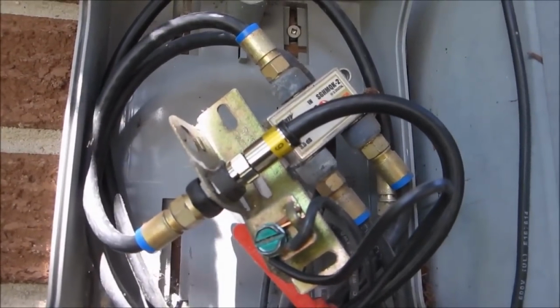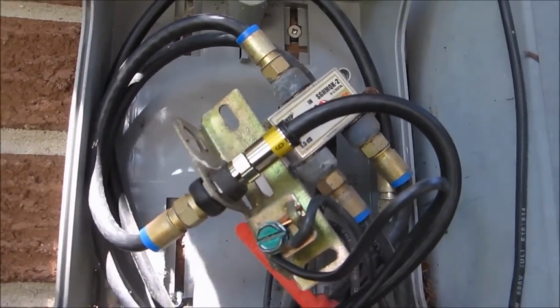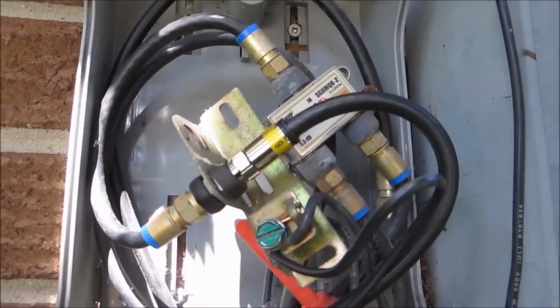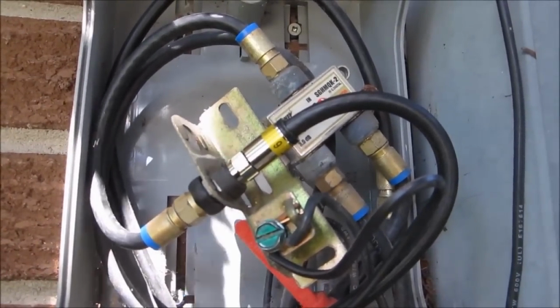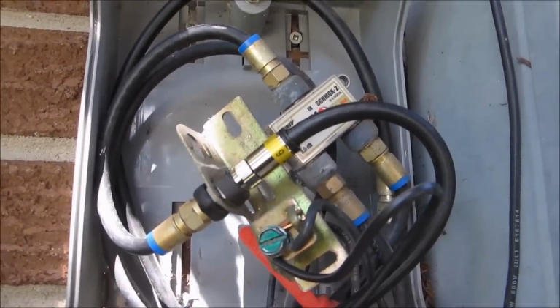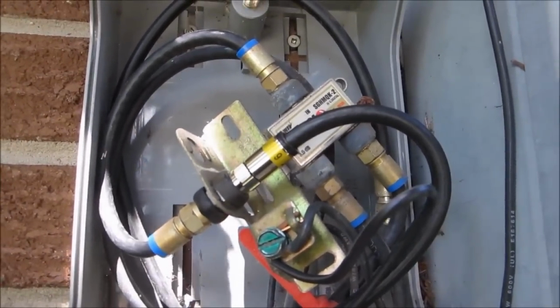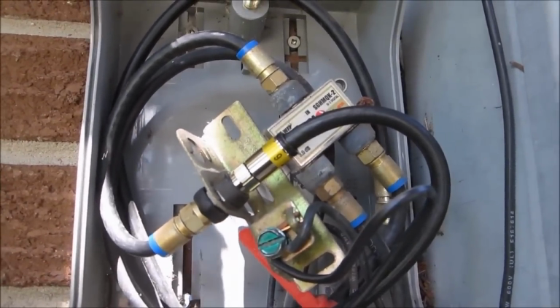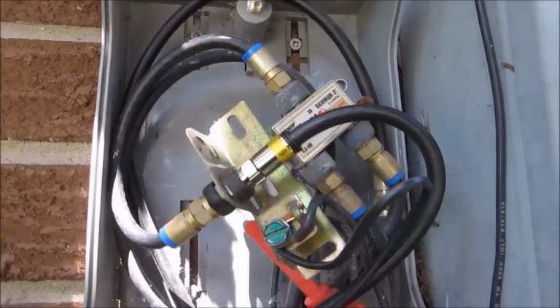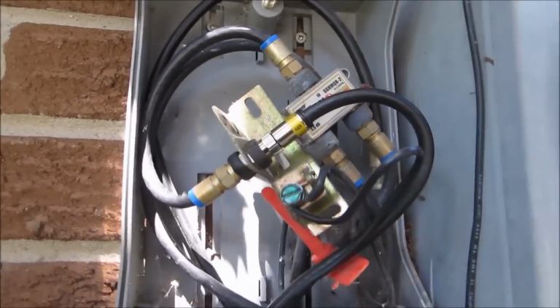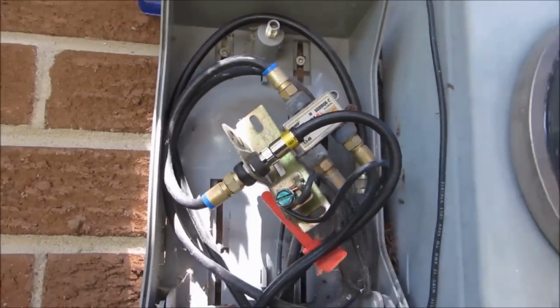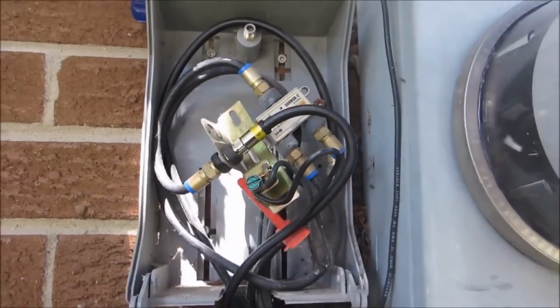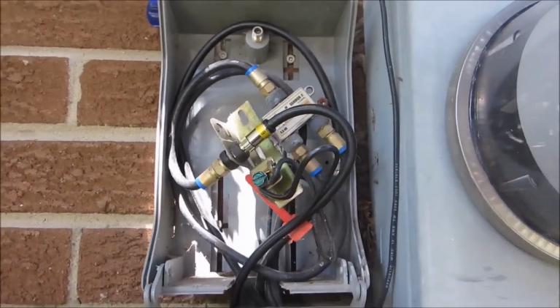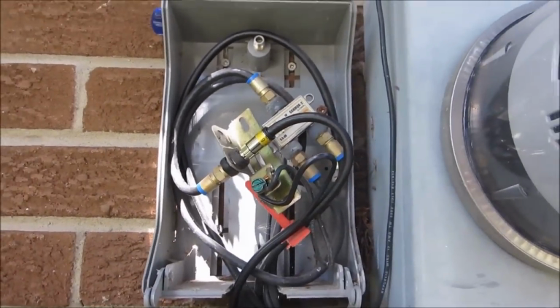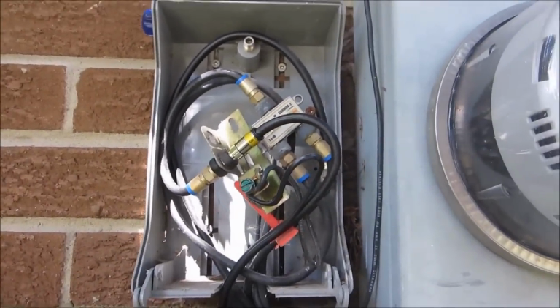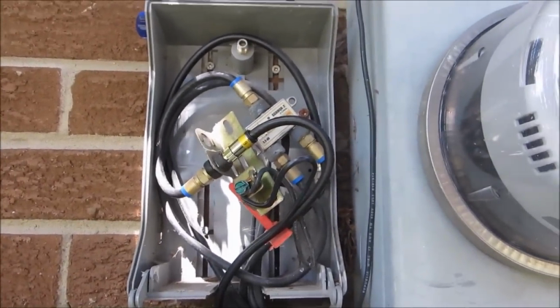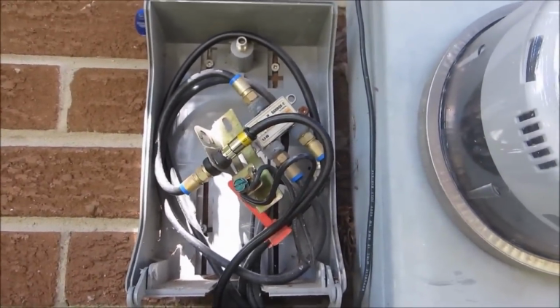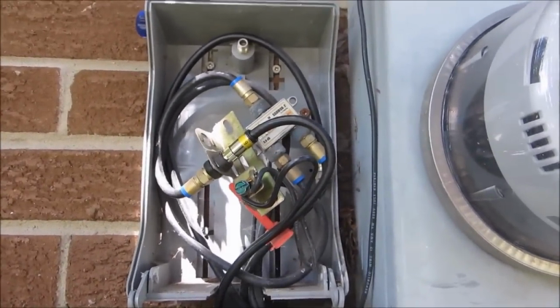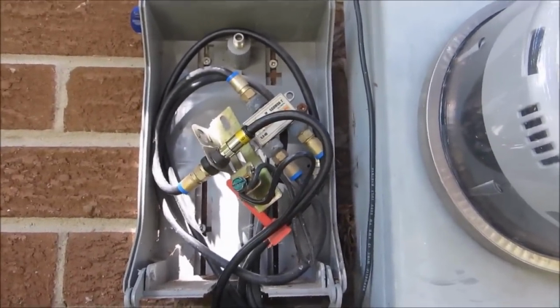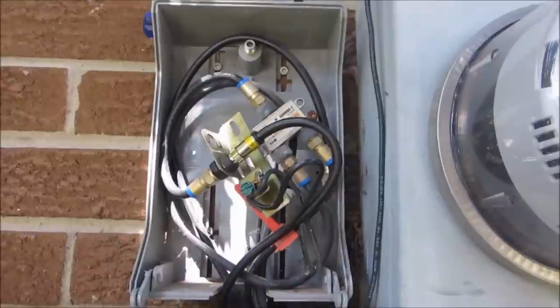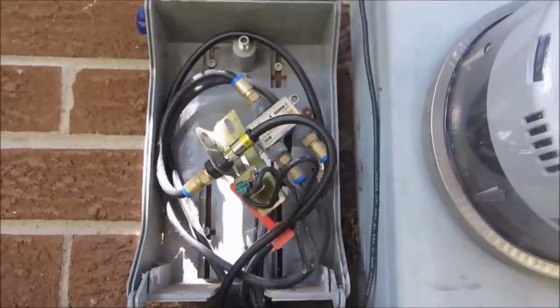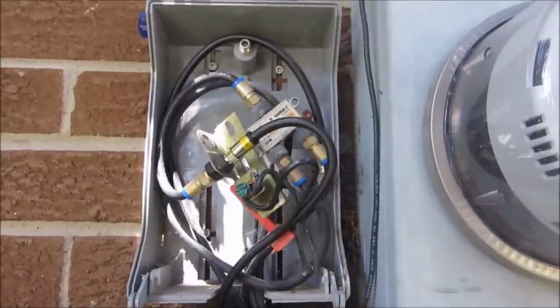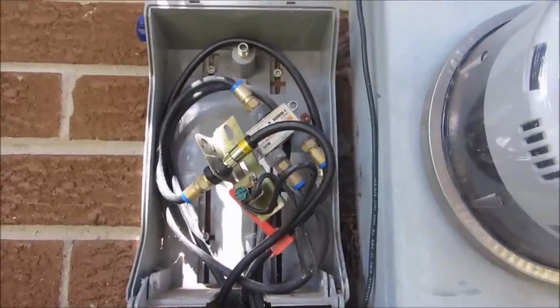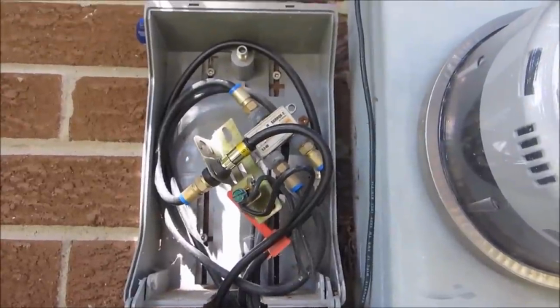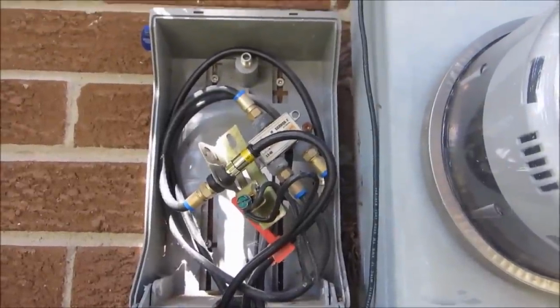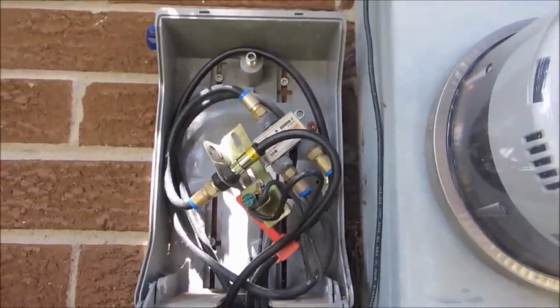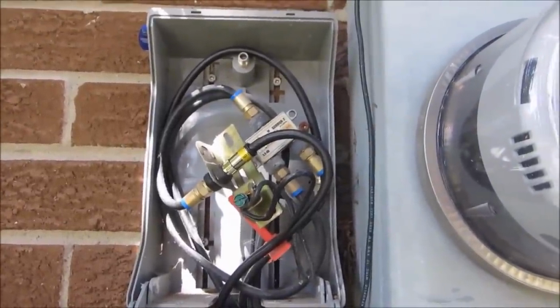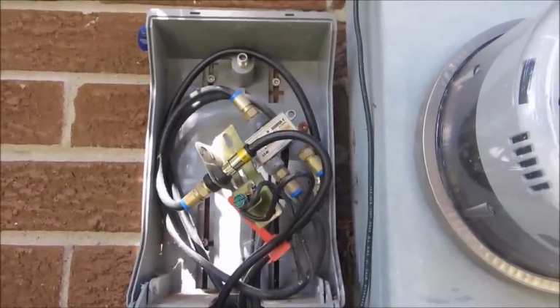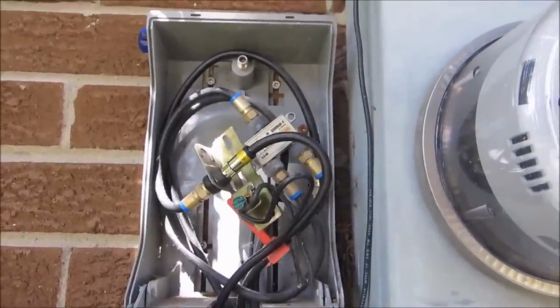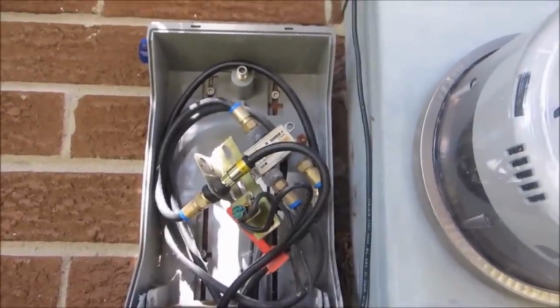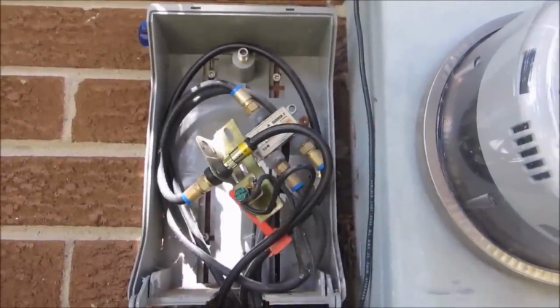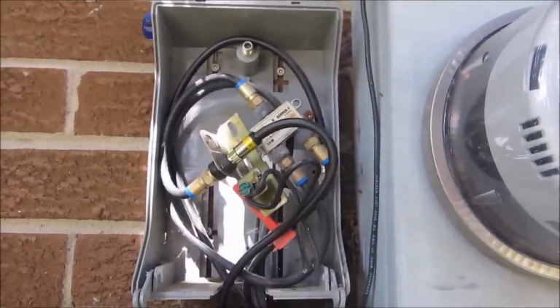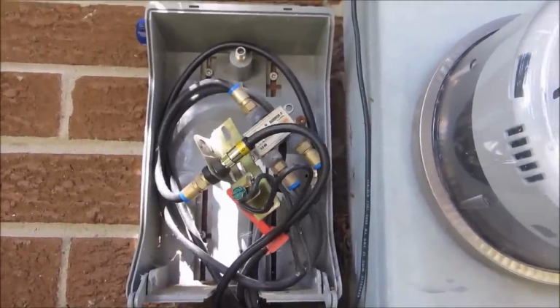That's the complete antenna and wiring setup and installation. Now we'll go inside and do a channel scan to see what signal and how many channels we get.